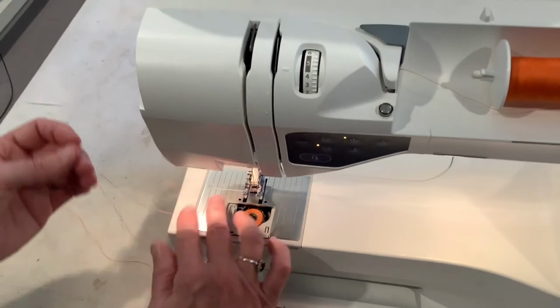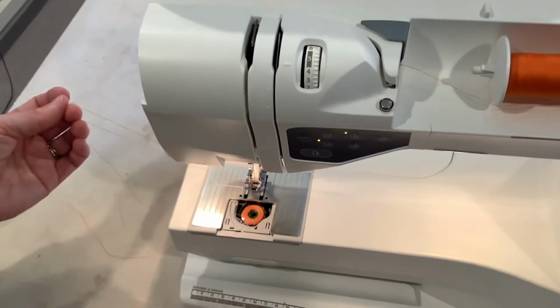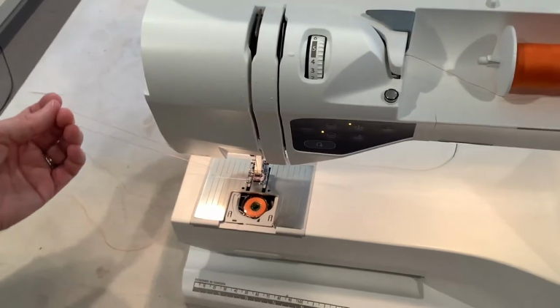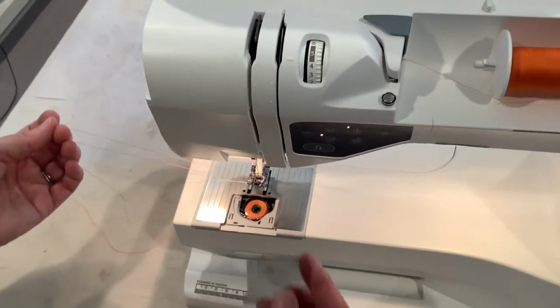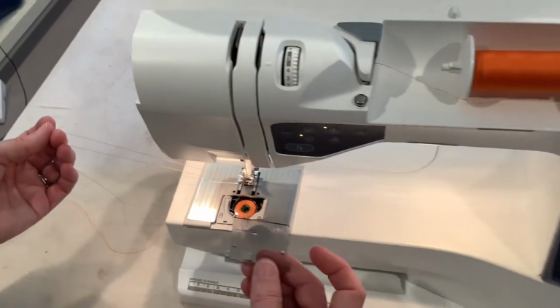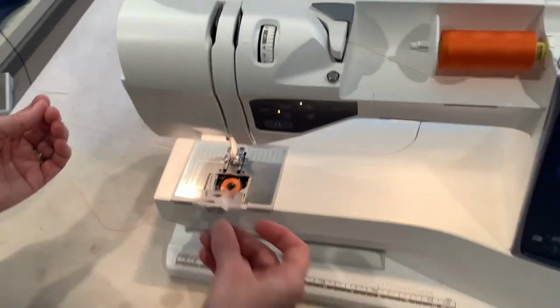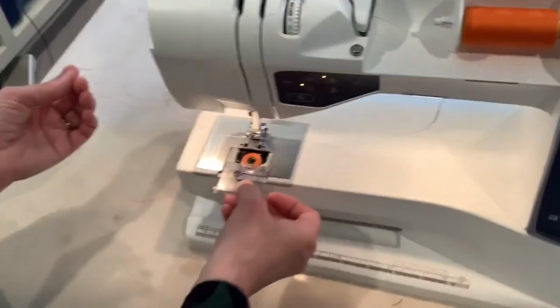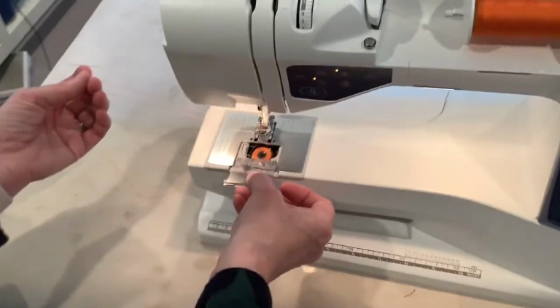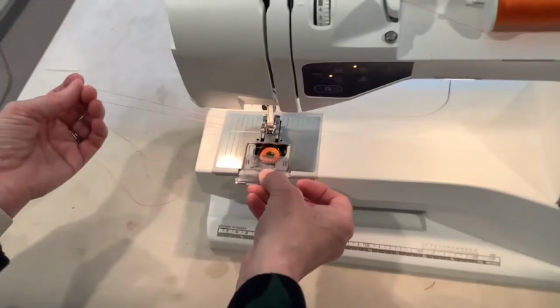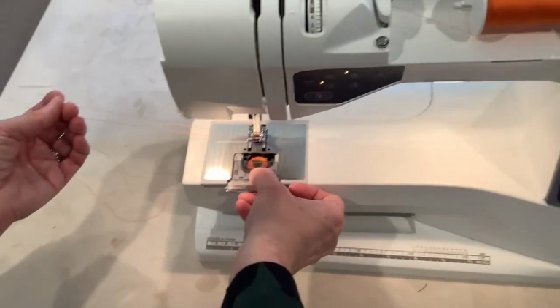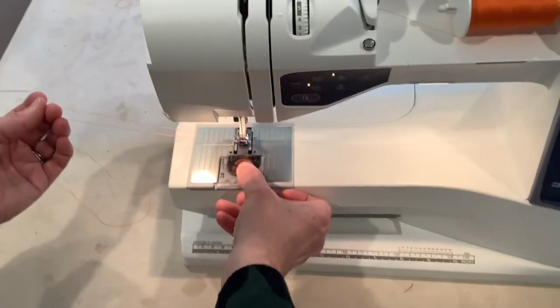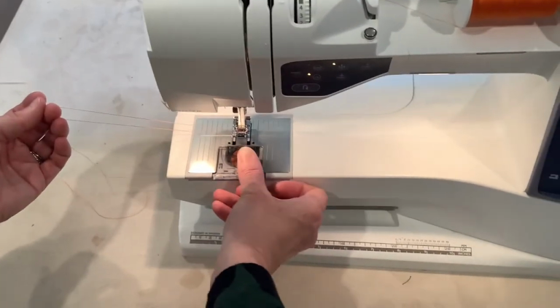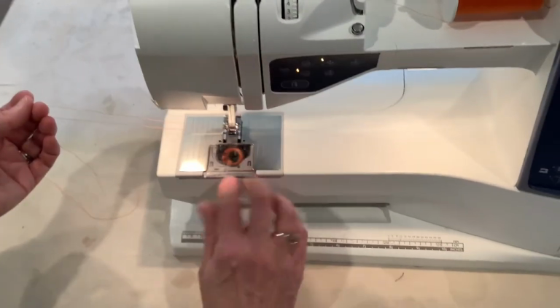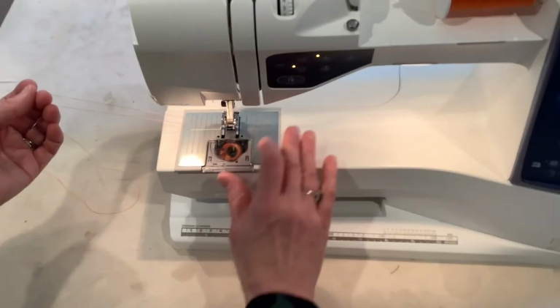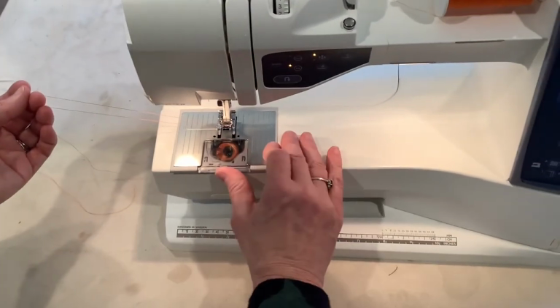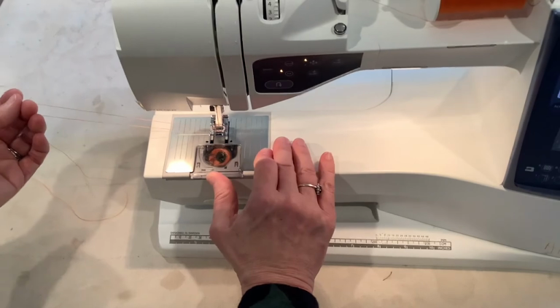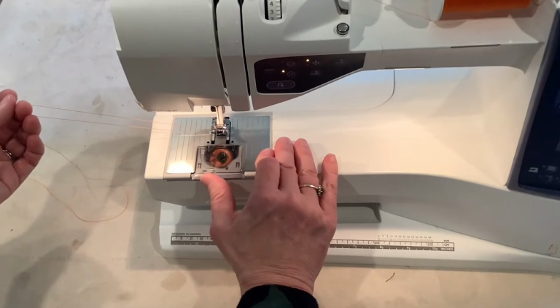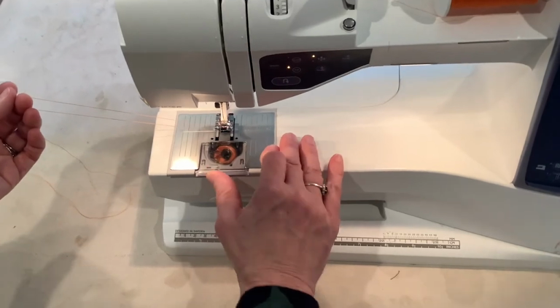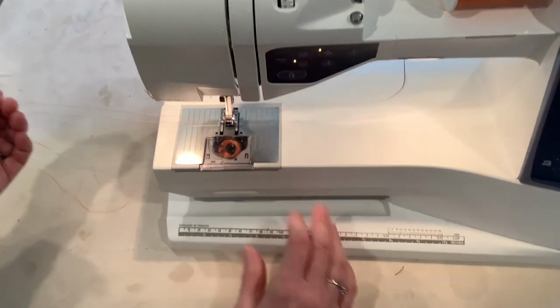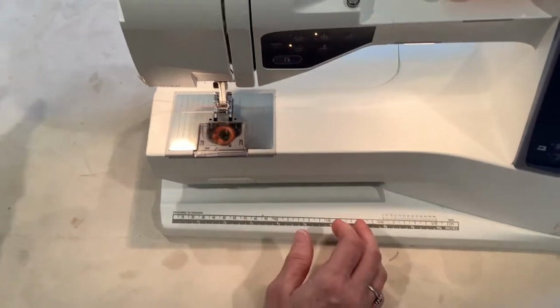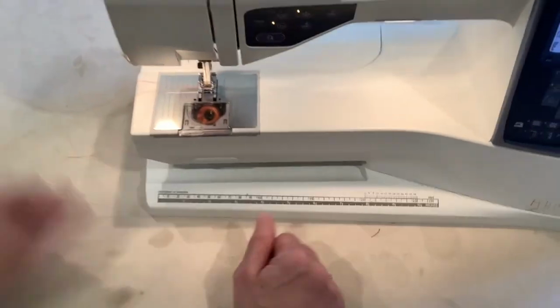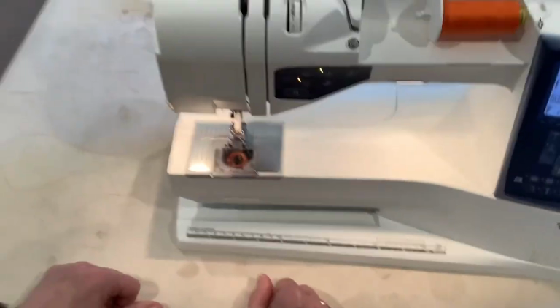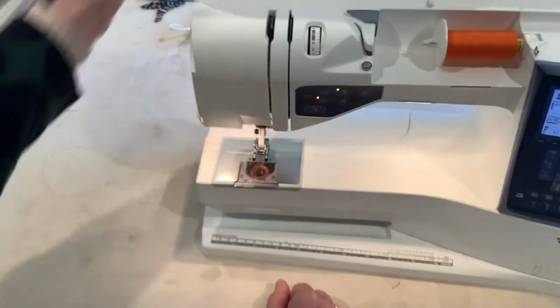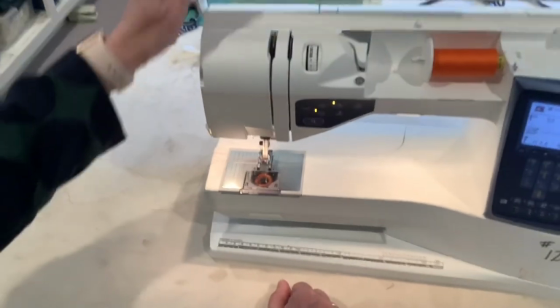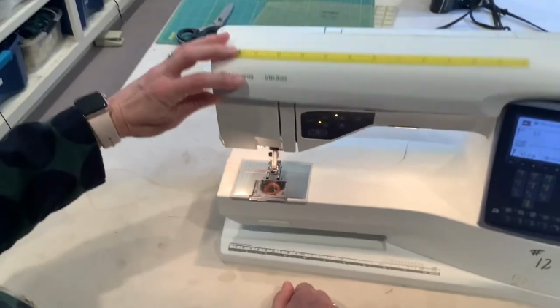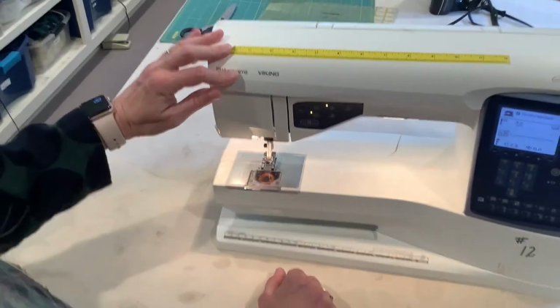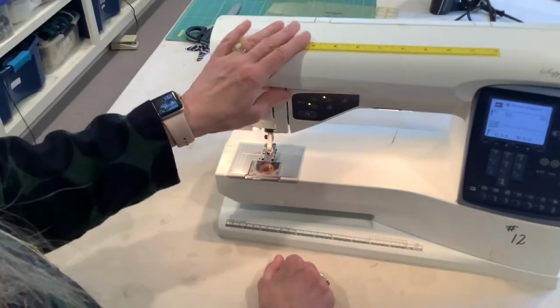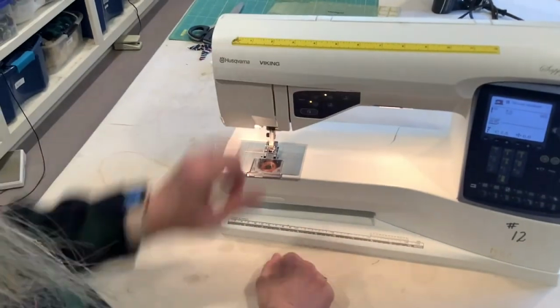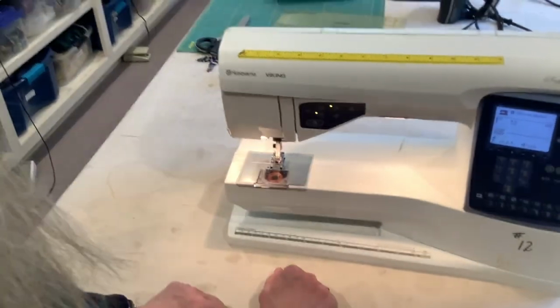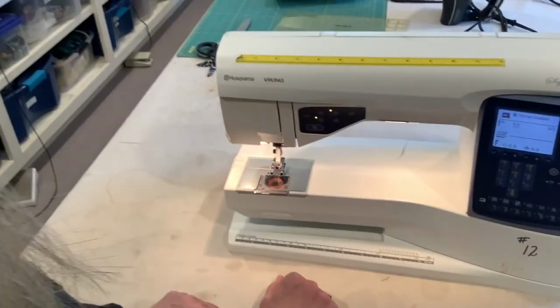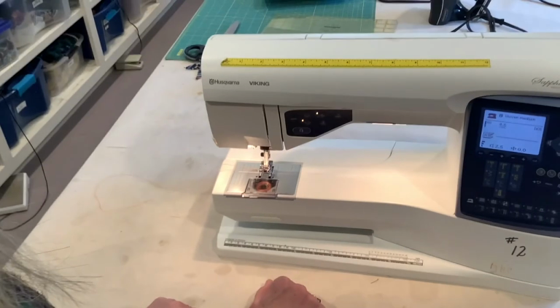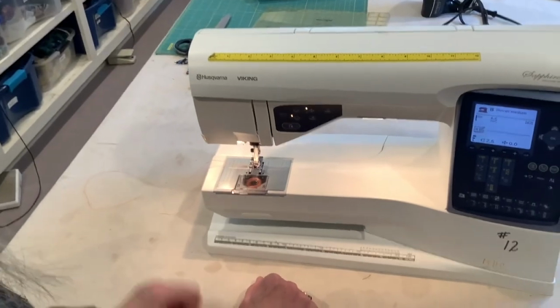I'm going to put that plastic piece back on and close it up. It is ready to sew.